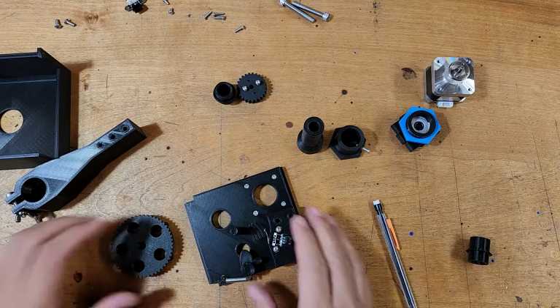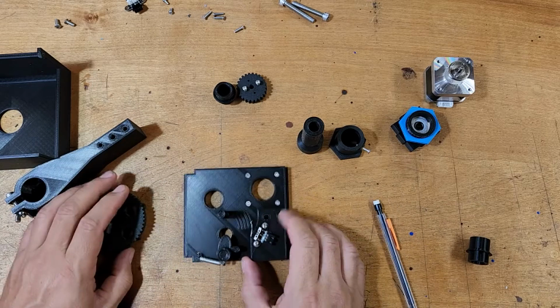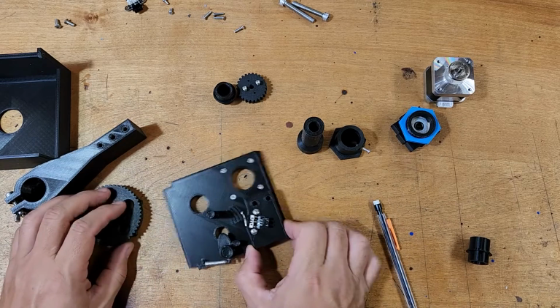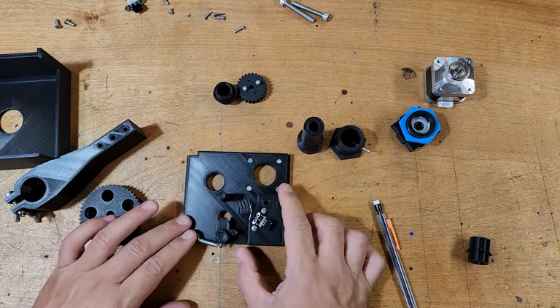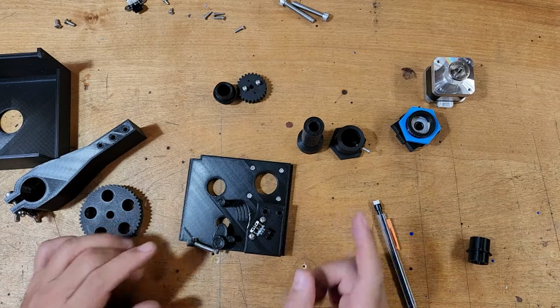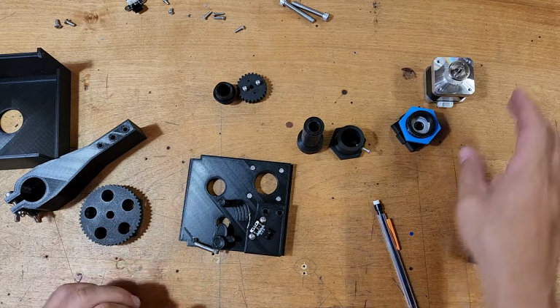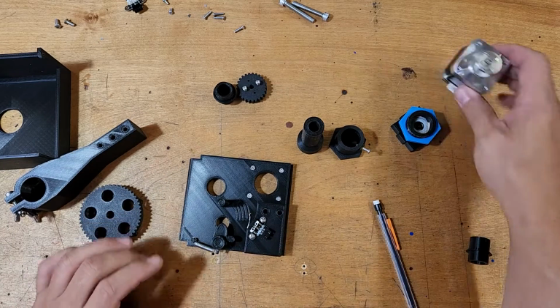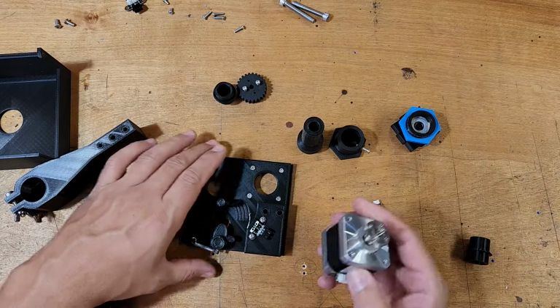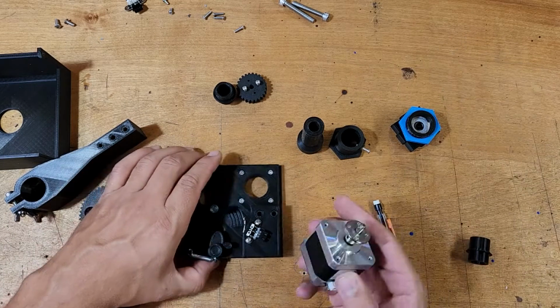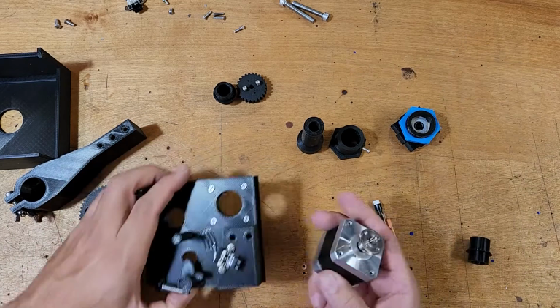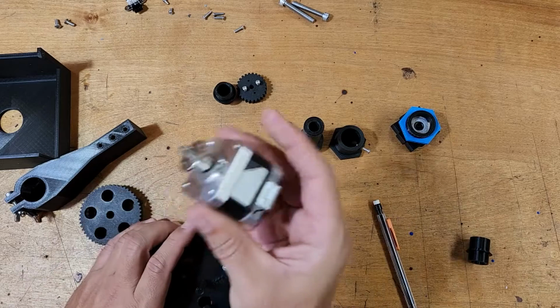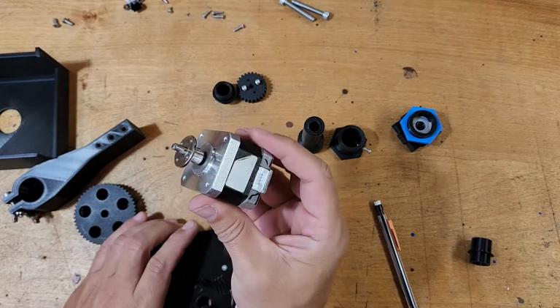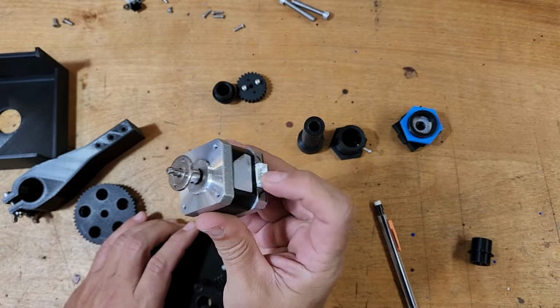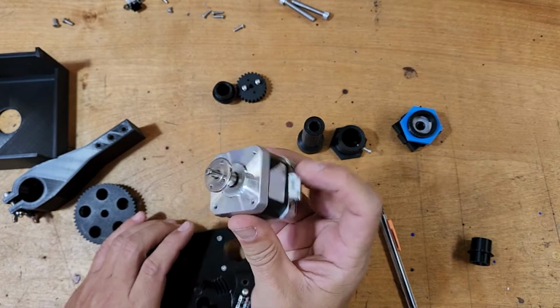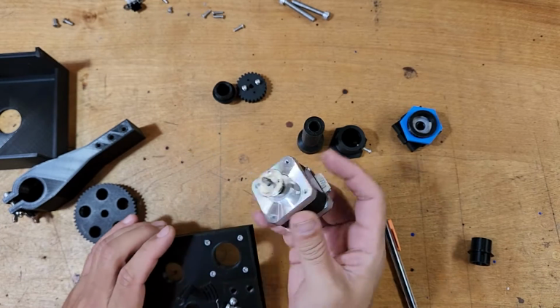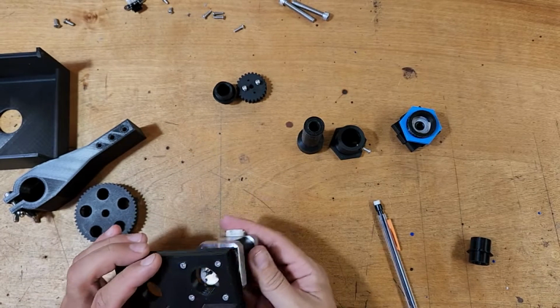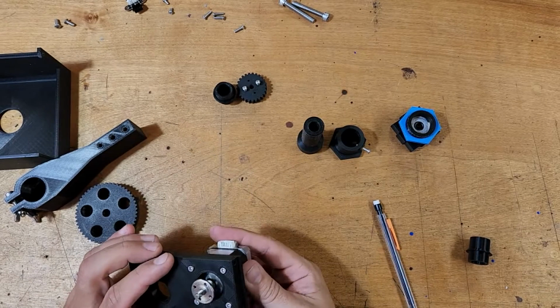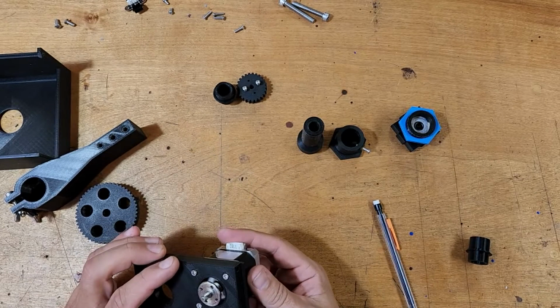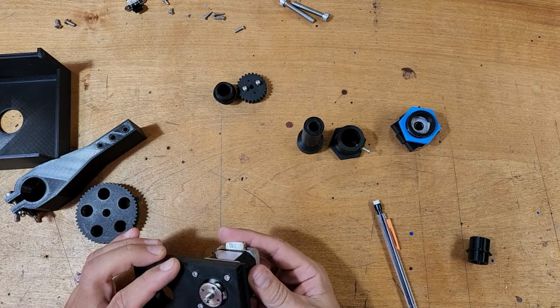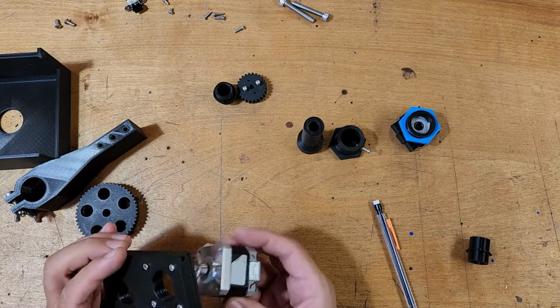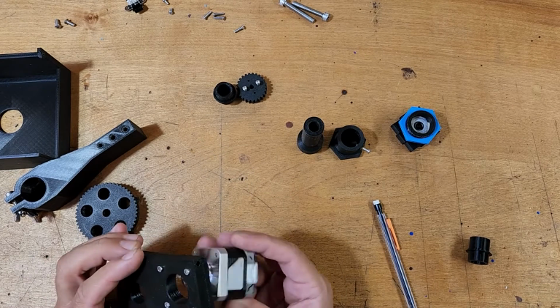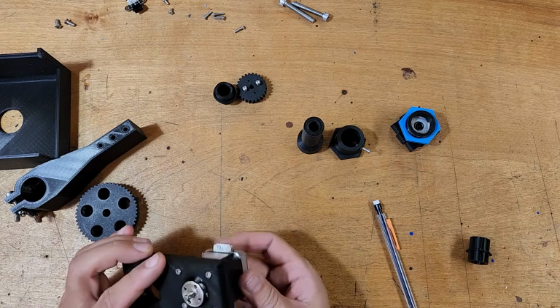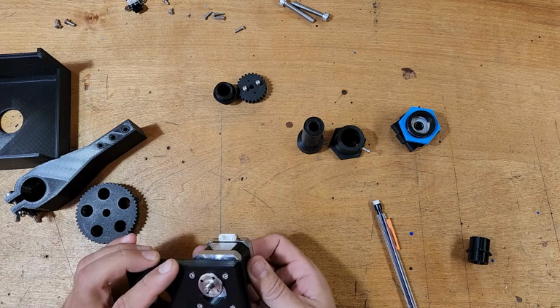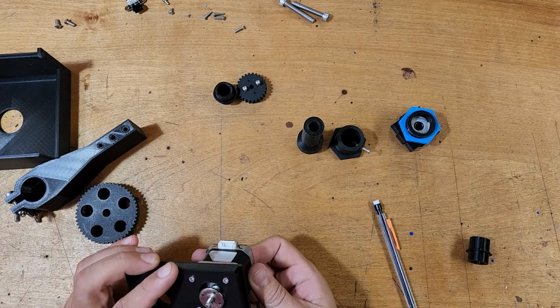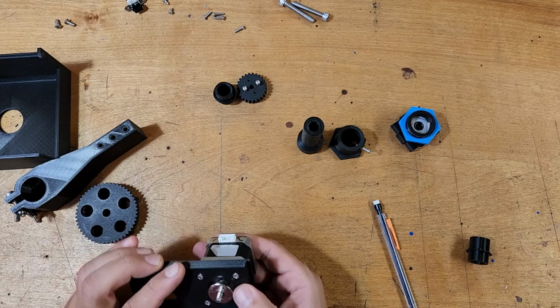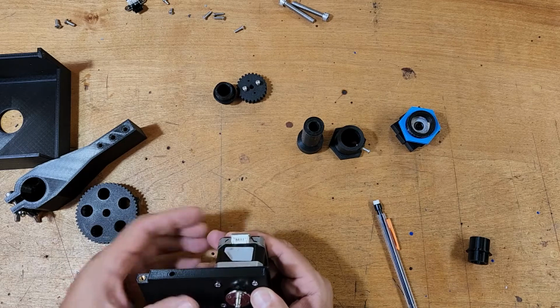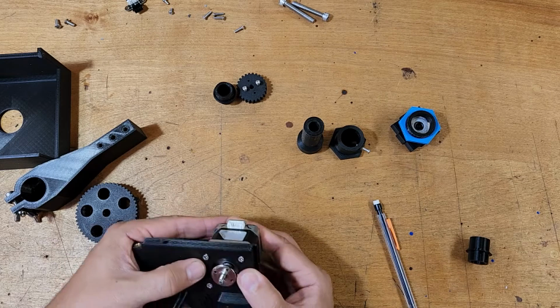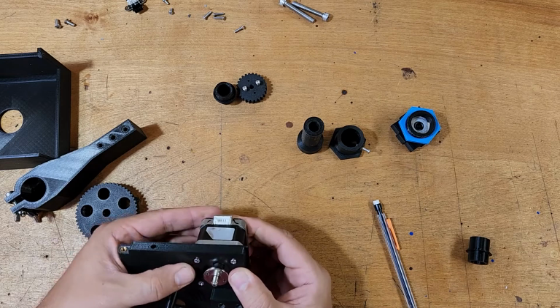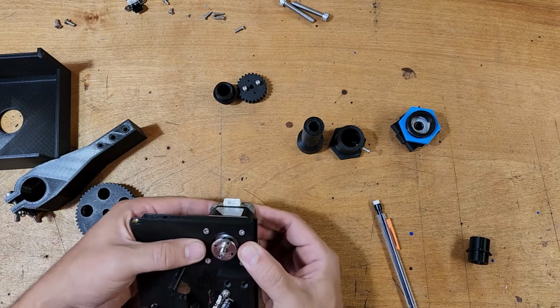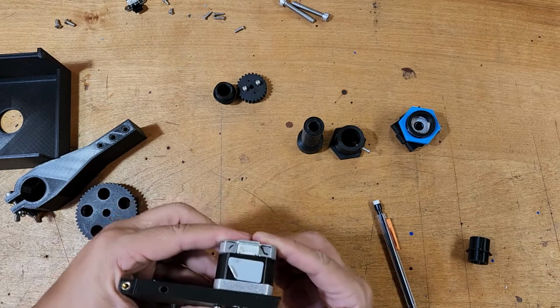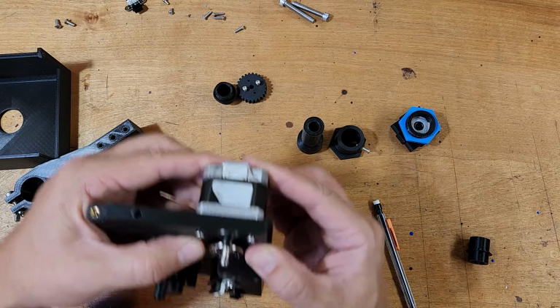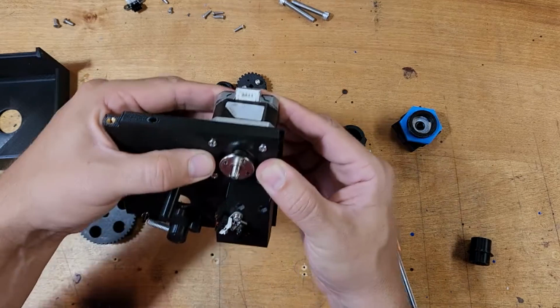The first thing we'll do is put the motor on — that's pretty straightforward. Just make sure that the wire or plug is facing out so you have room to plug it in. I'm going to point mine that way.